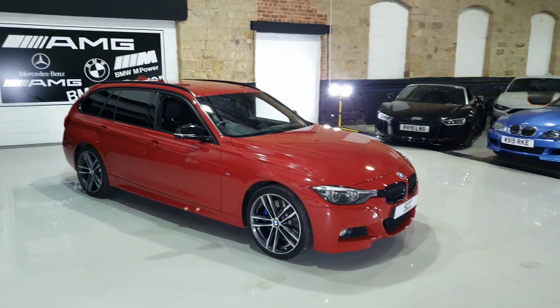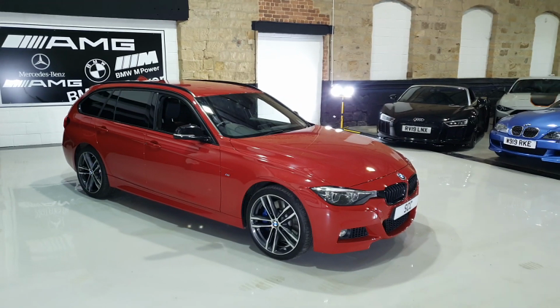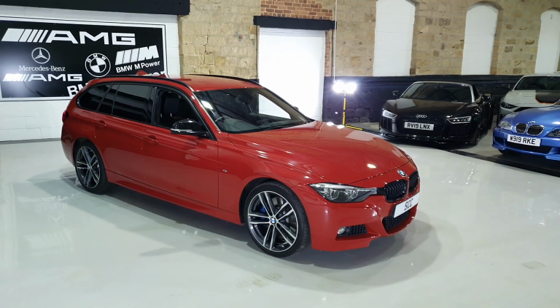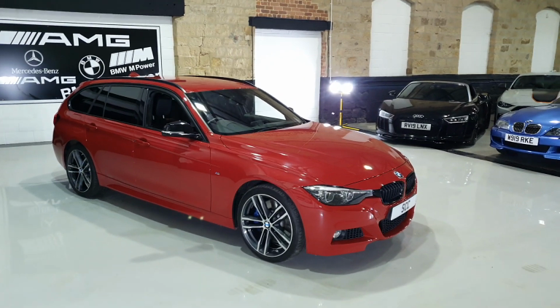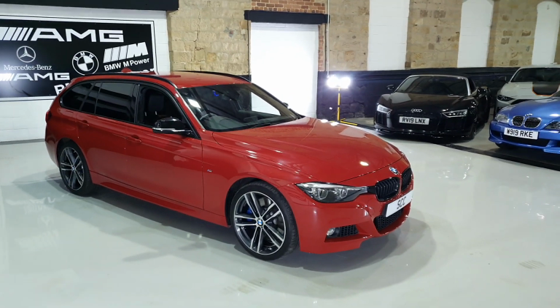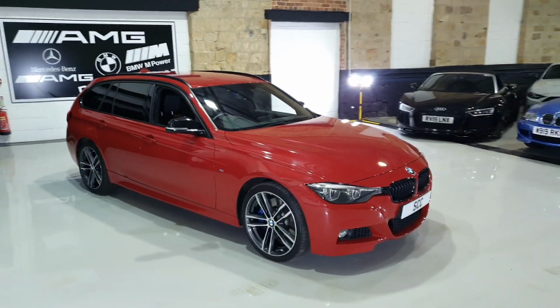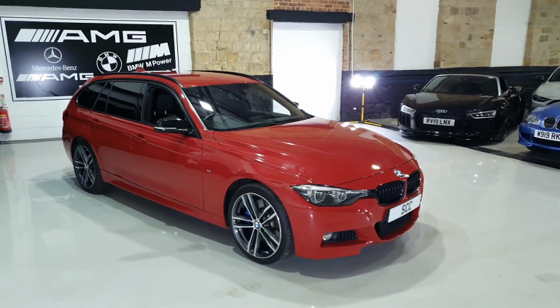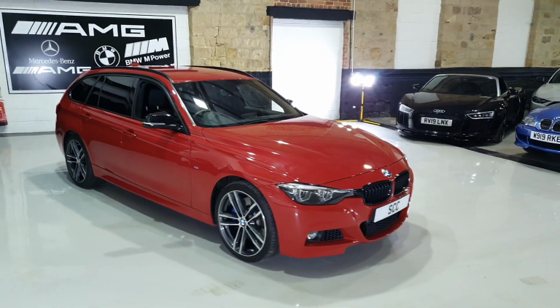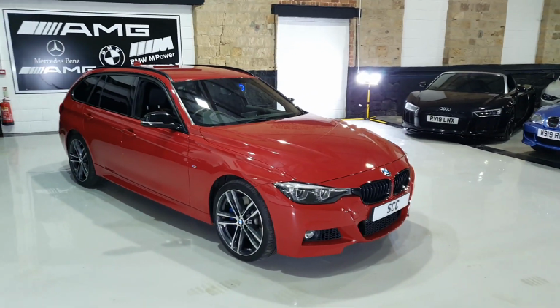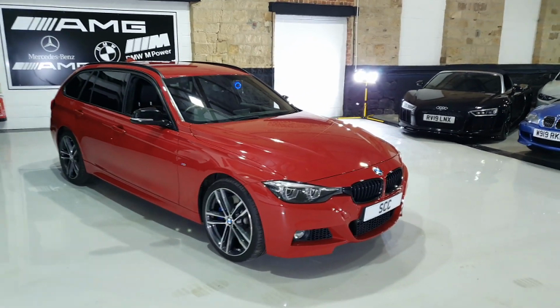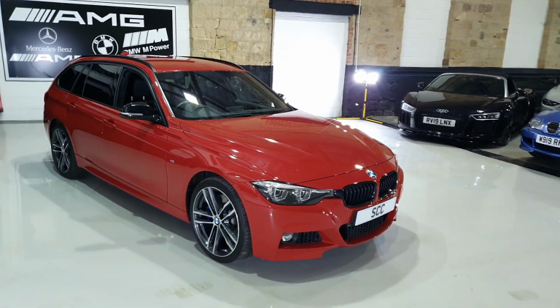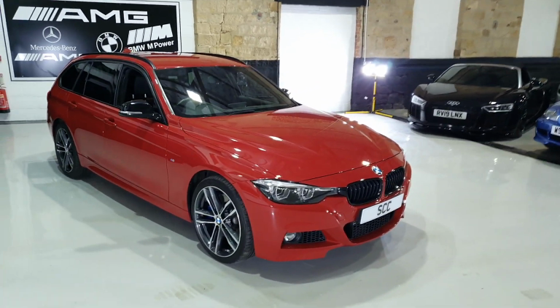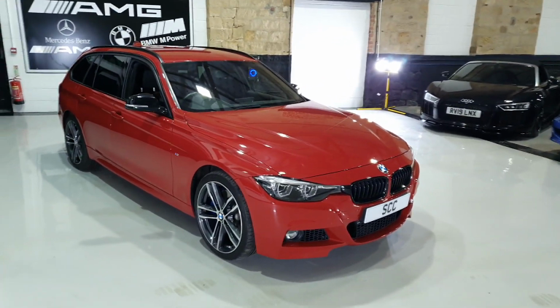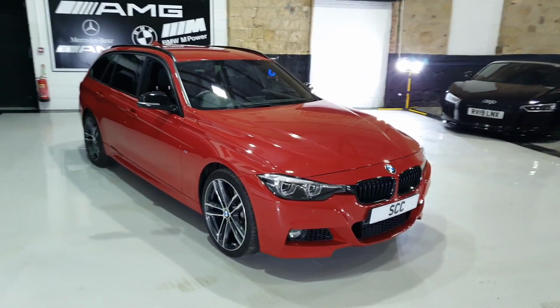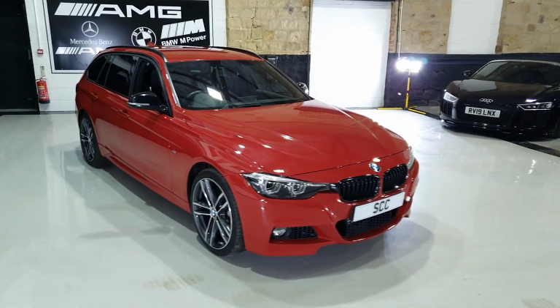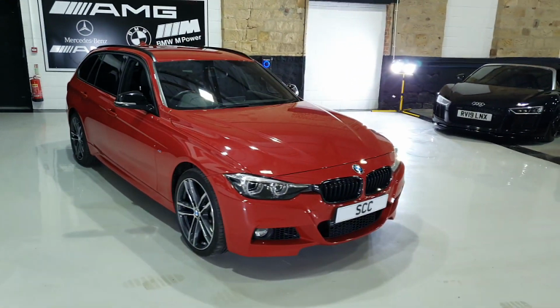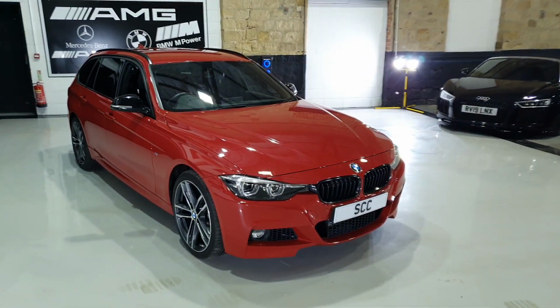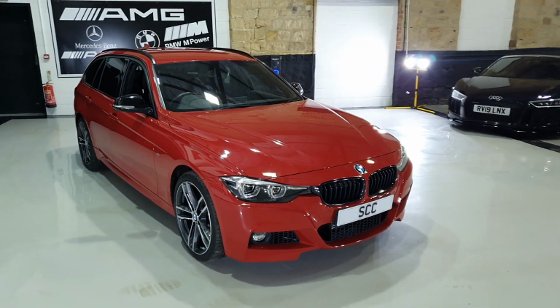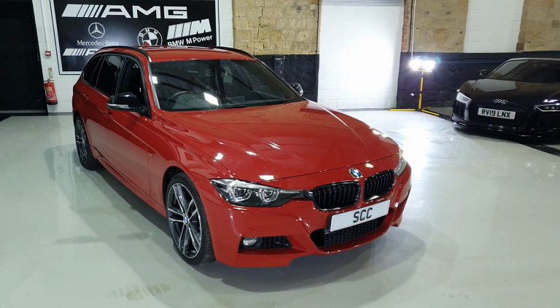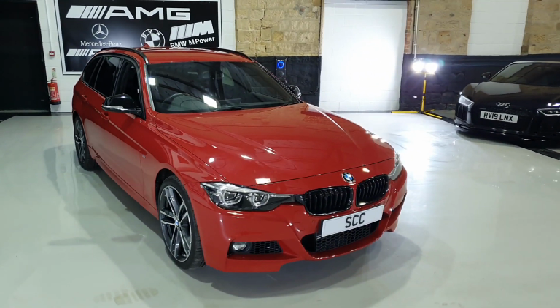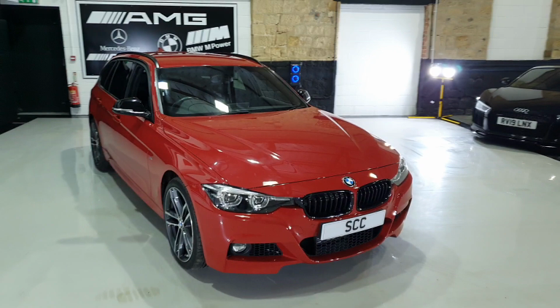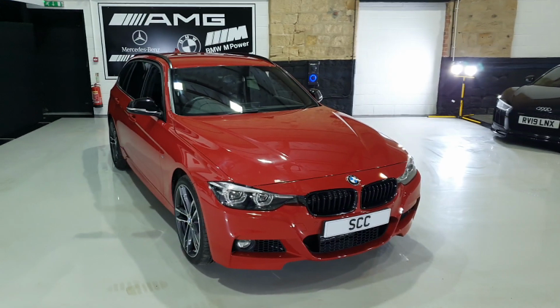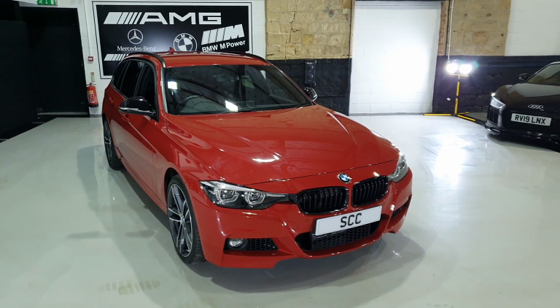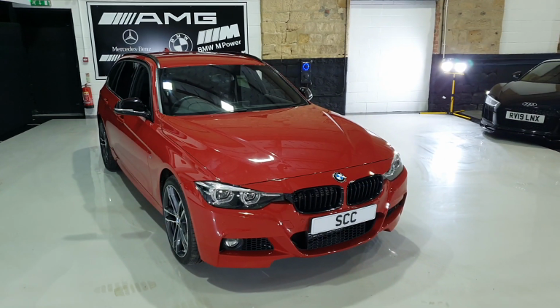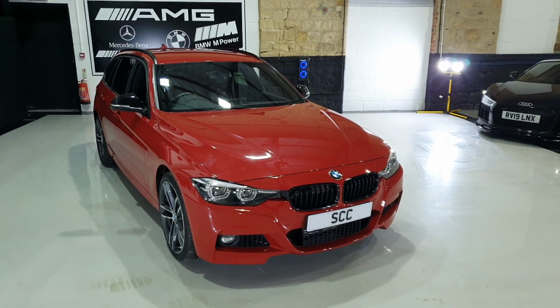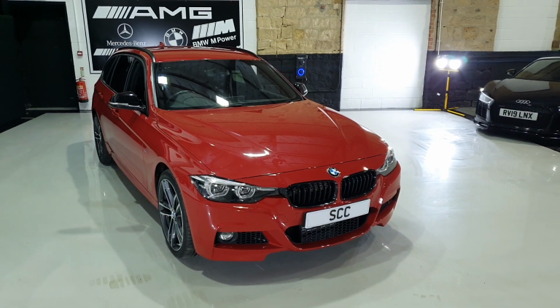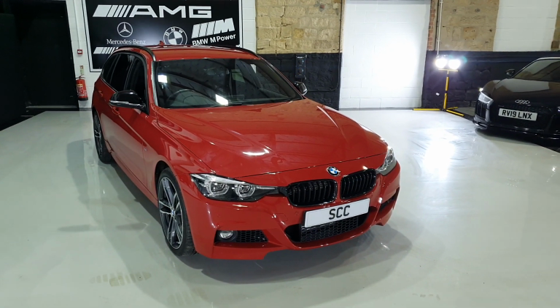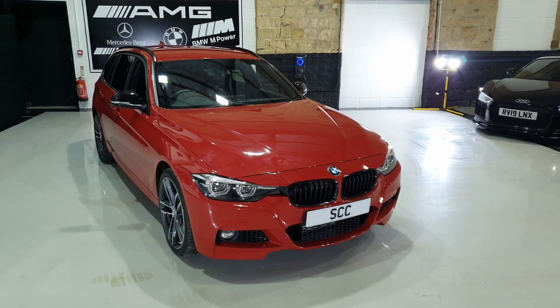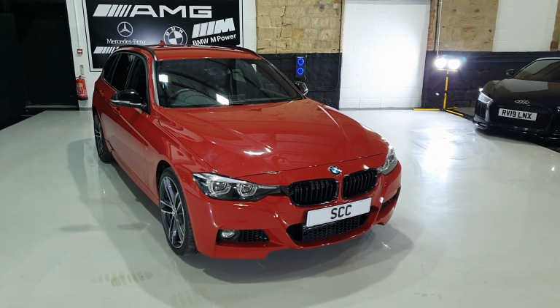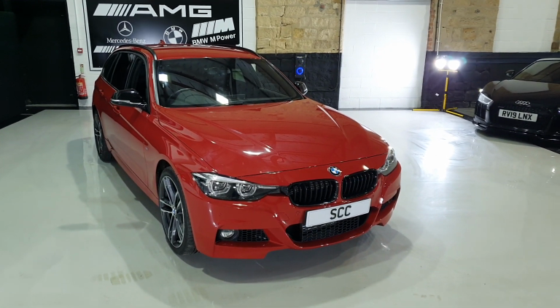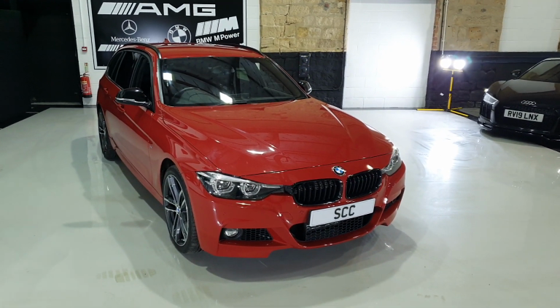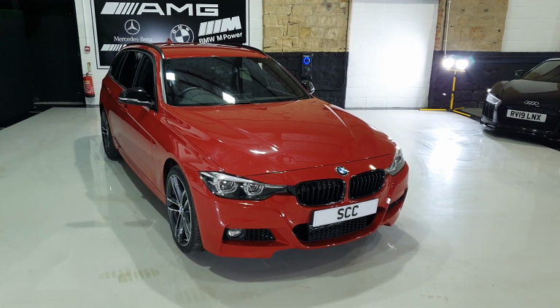Well, good morning folks and a lovely warm welcome down to SCC Cars Sales here in Leeds. A lovely little part exchange has just arrived — we love these.